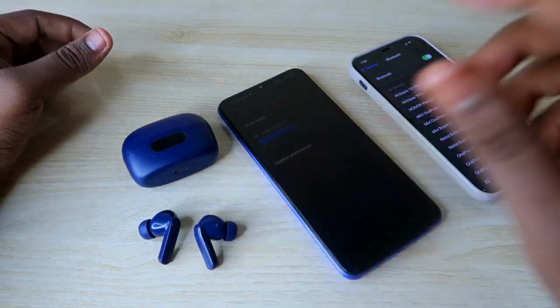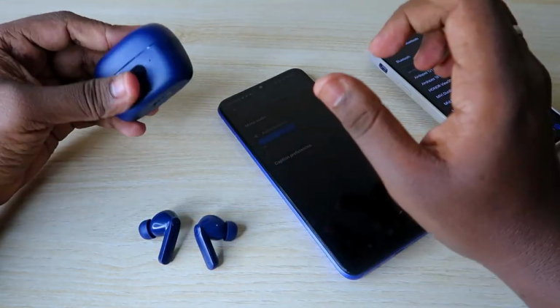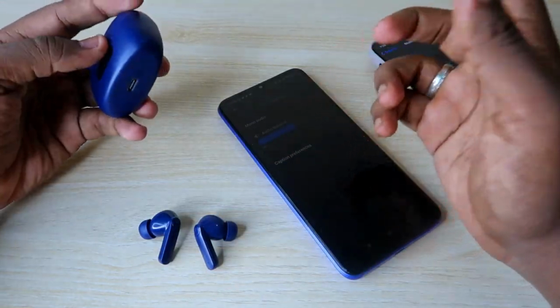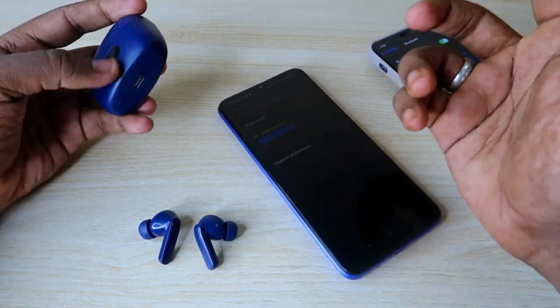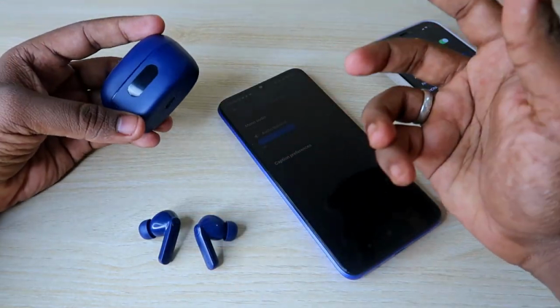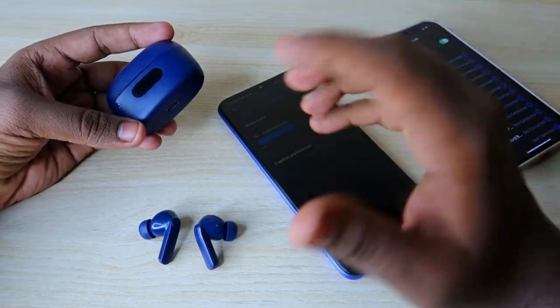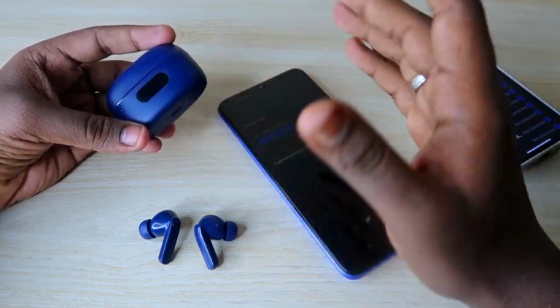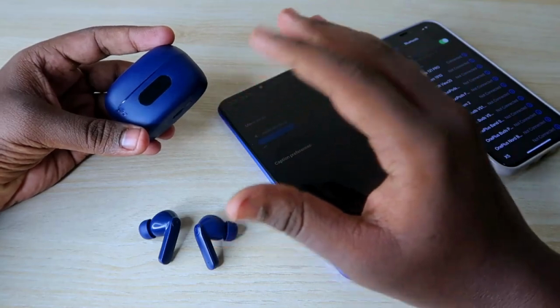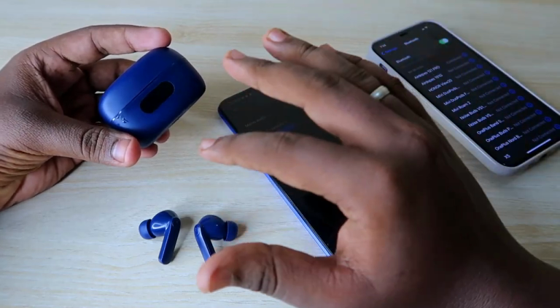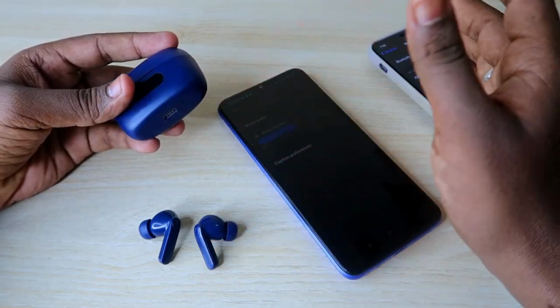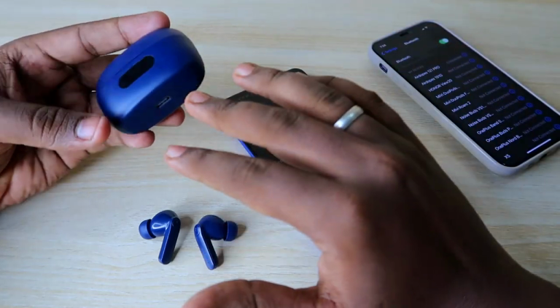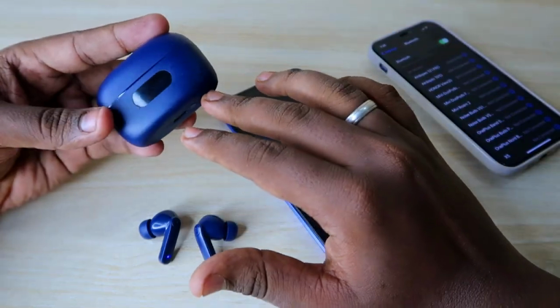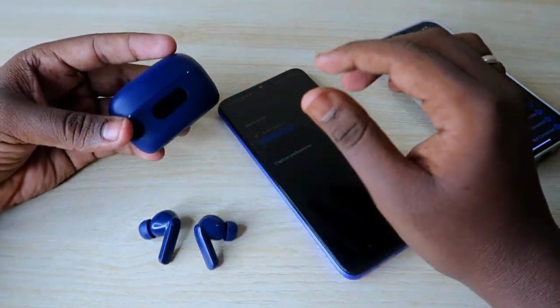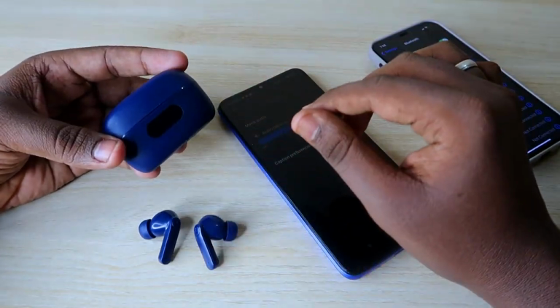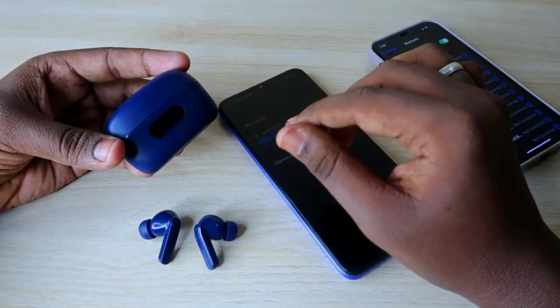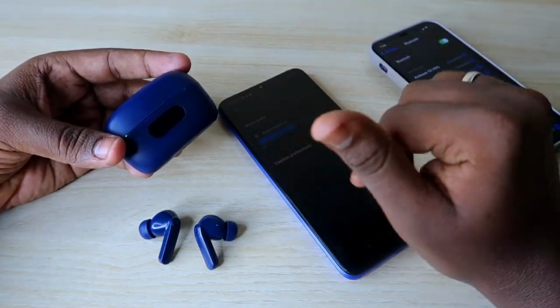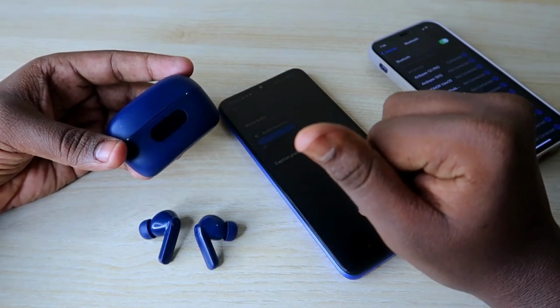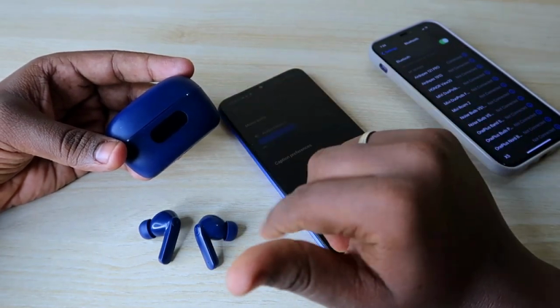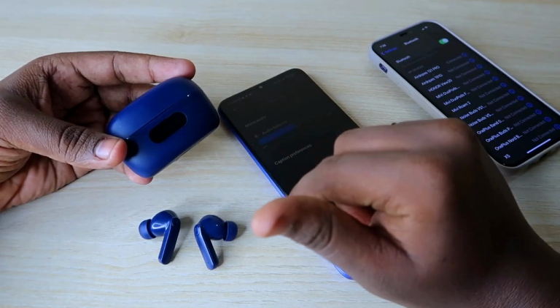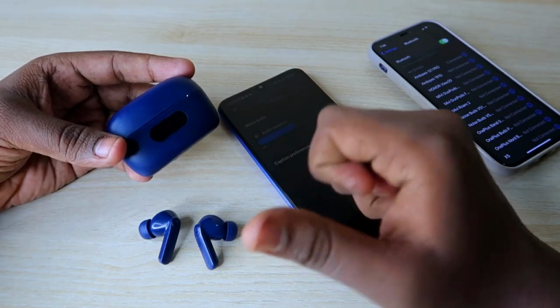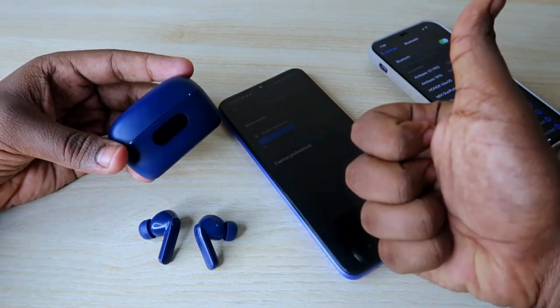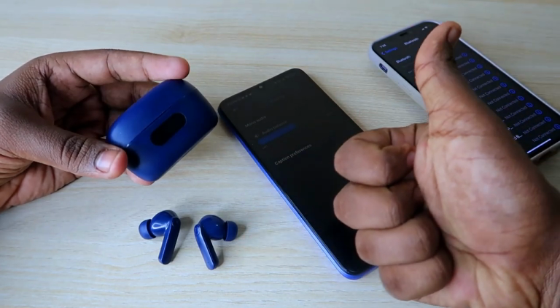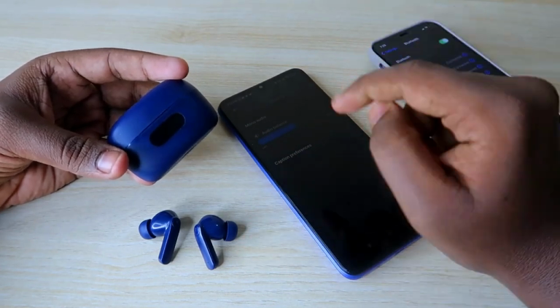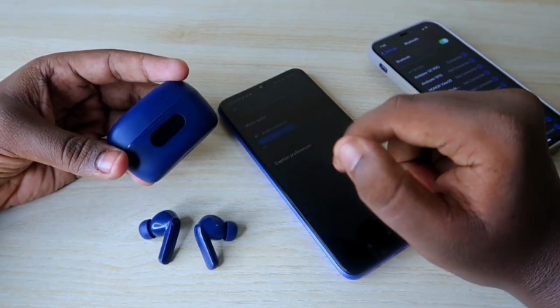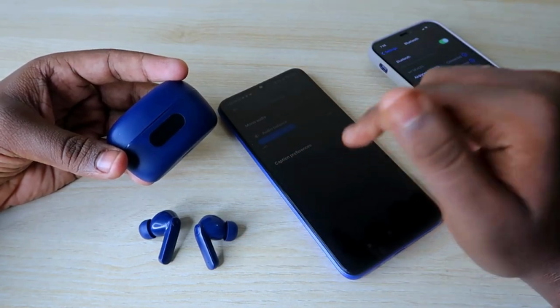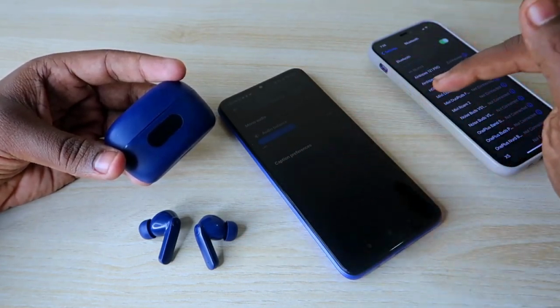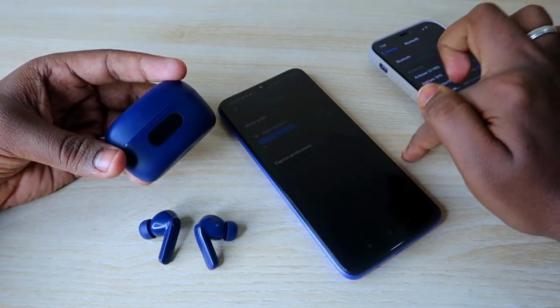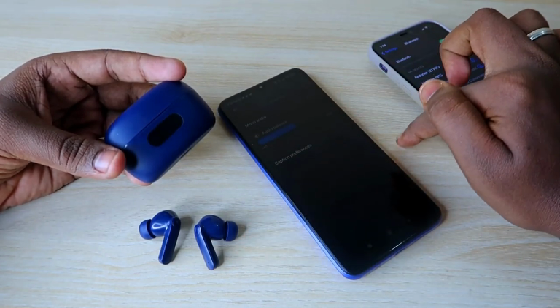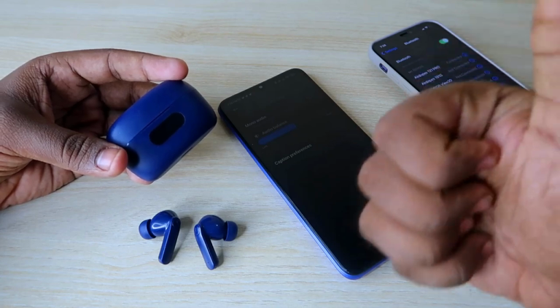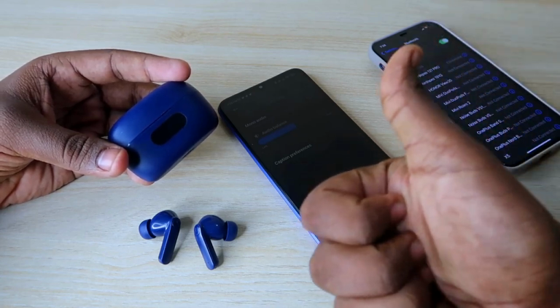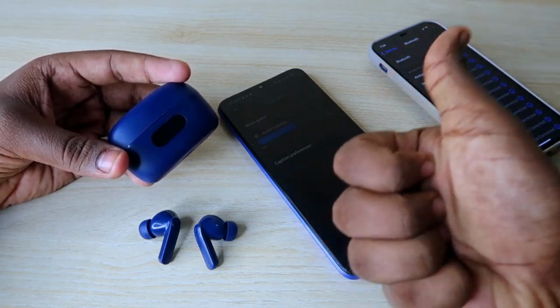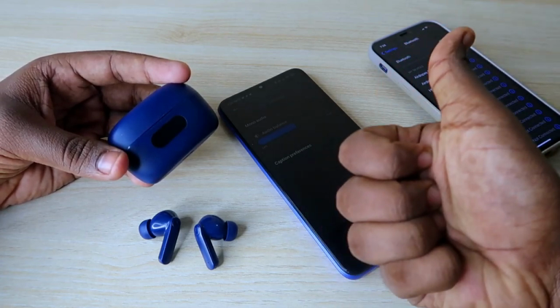In this way you can easily solve the not hearing audio in one earbud issue on the Boat Airdopes 120M Pro. That's it for today guys. Hopefully if you liked this video, hit the like button, and if you are new to this channel please subscribe below. Thanks for watching!